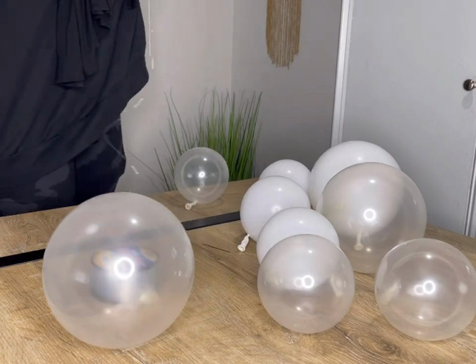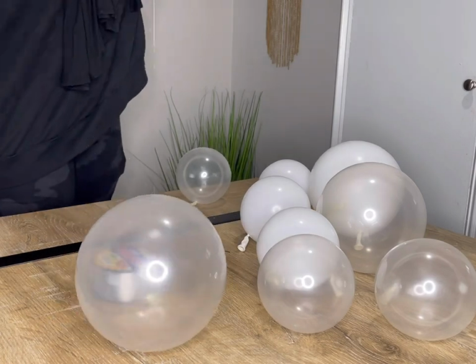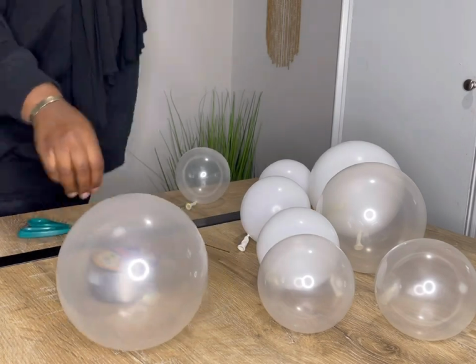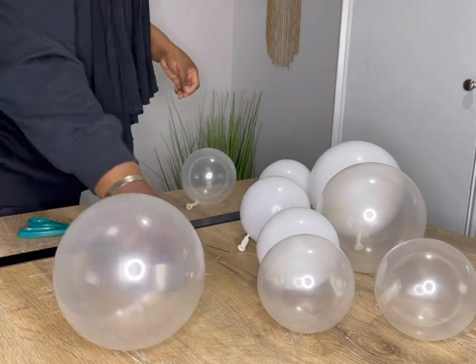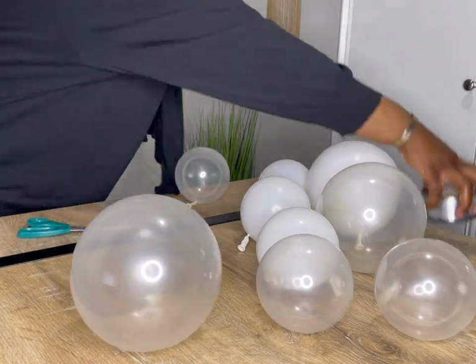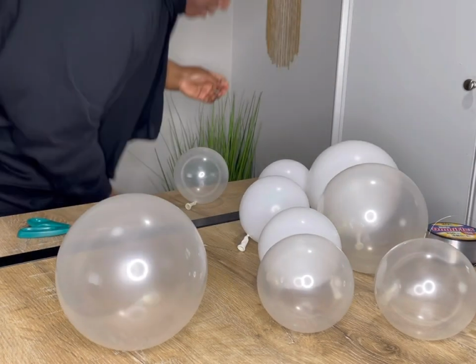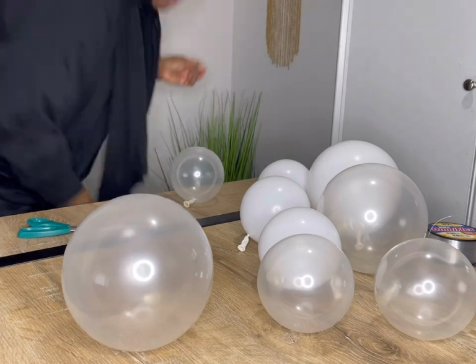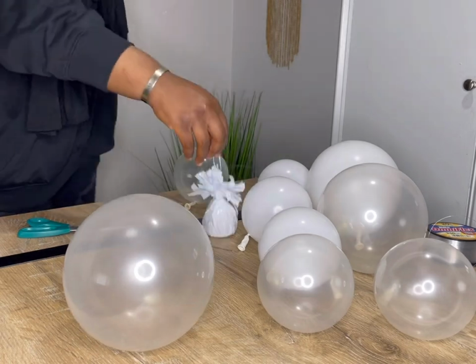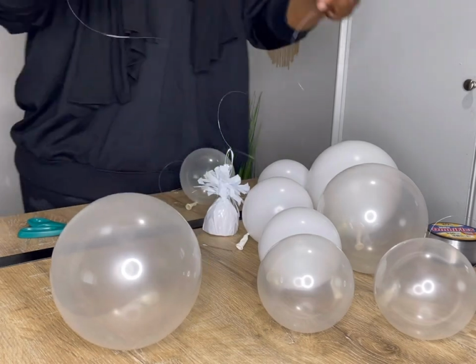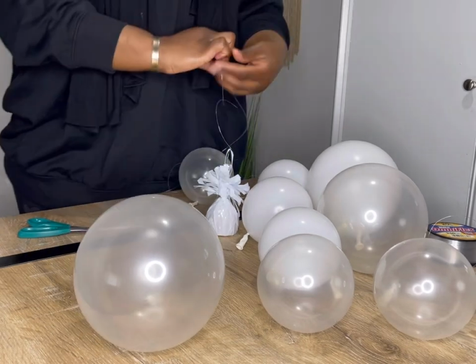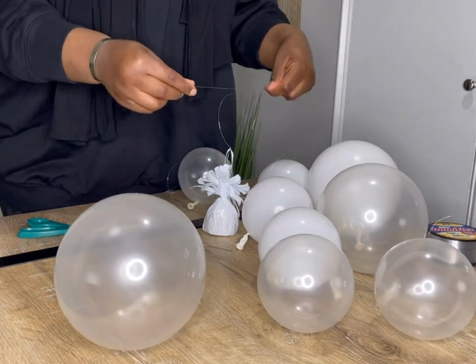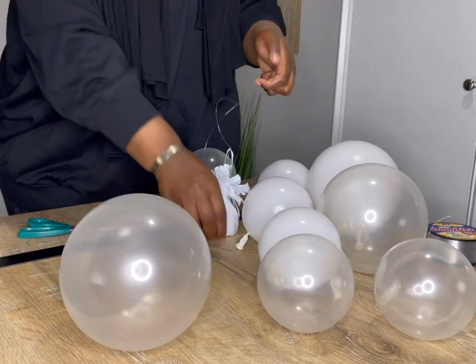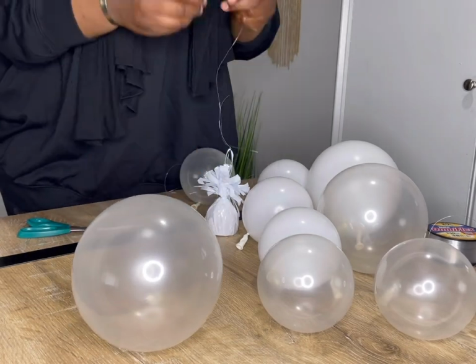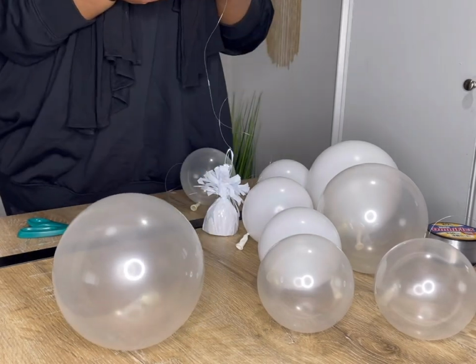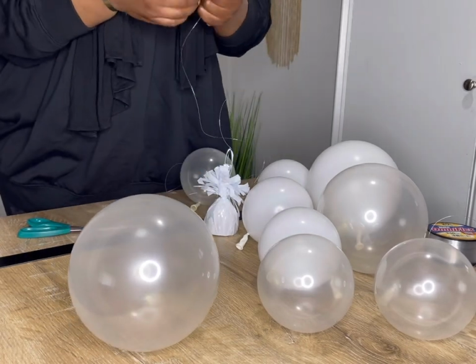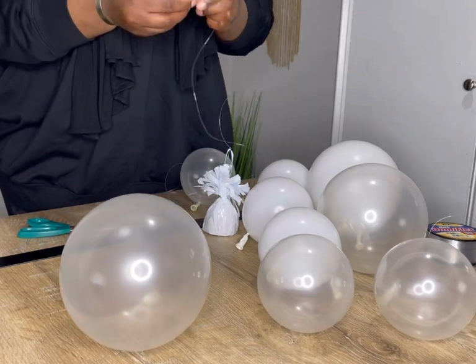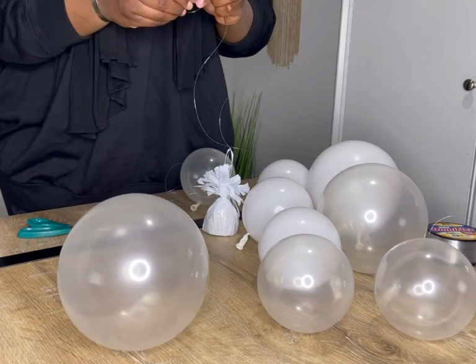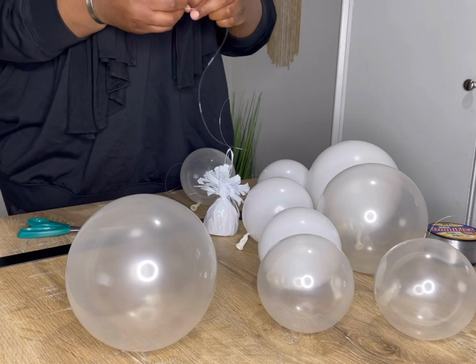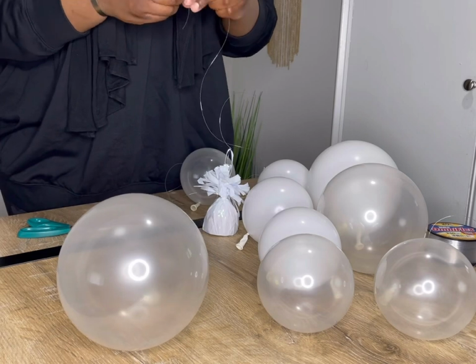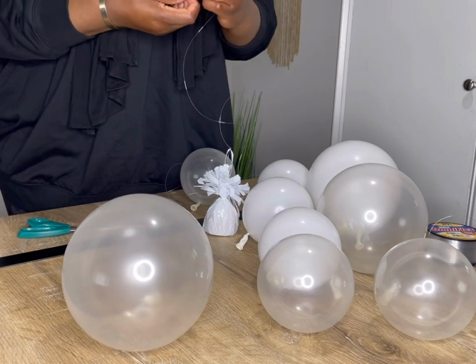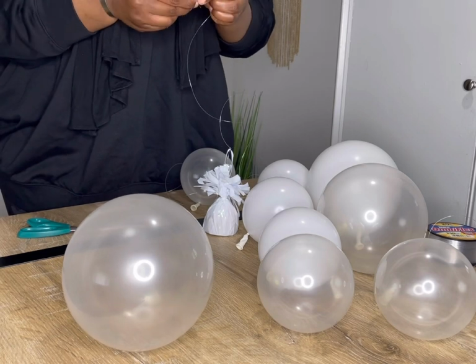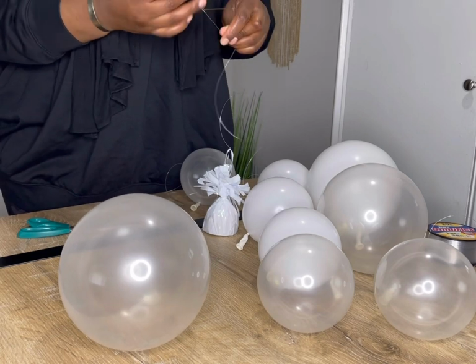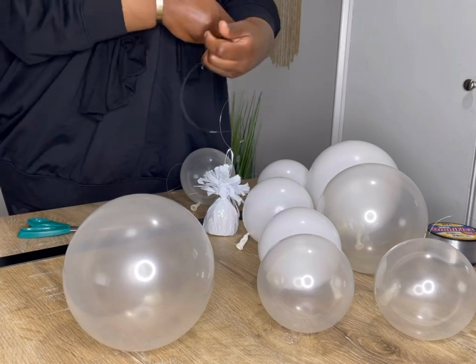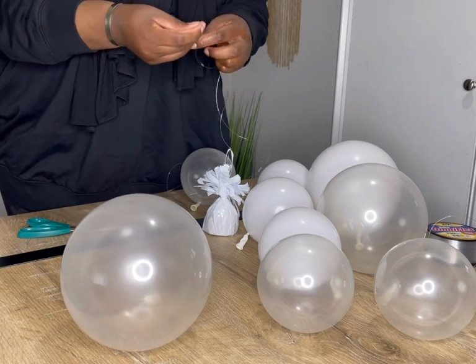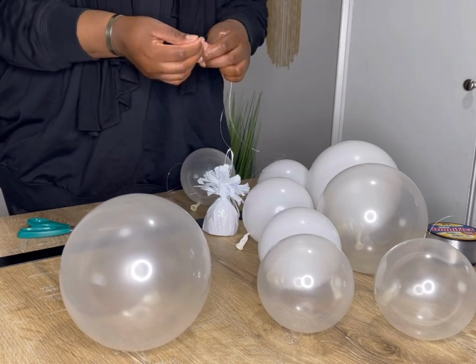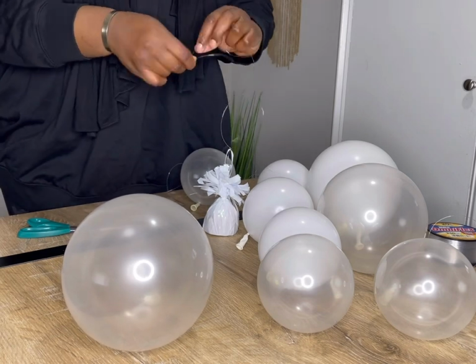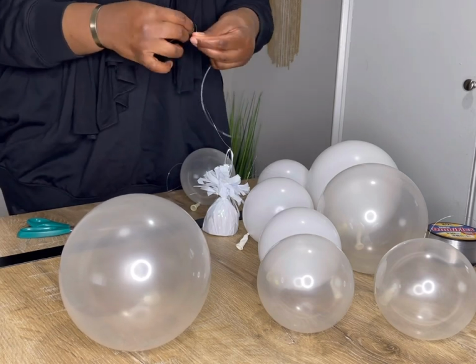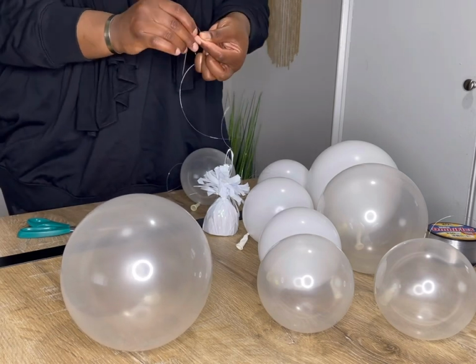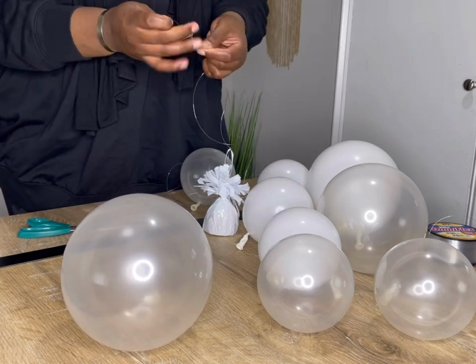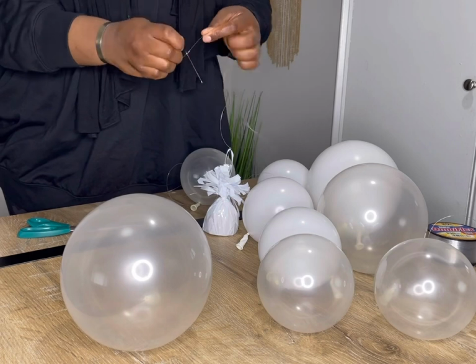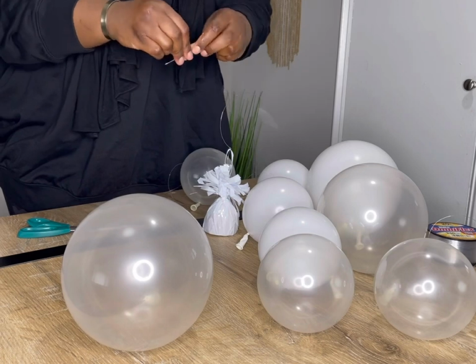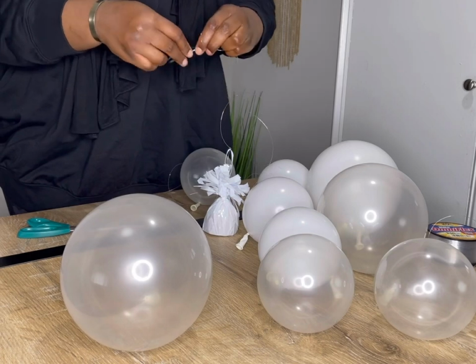So after tying the fishing line on the weight, I put it on the floor and kind of just cut it at the top of my head, with a little bit of string left over. And then I am tying the needle to the top of the fishing line.